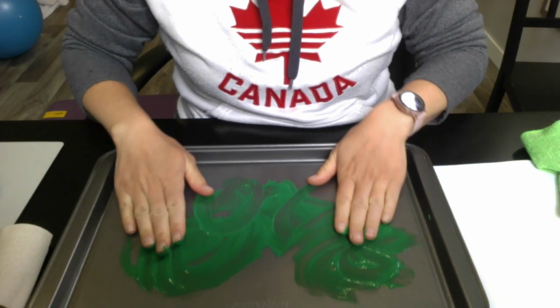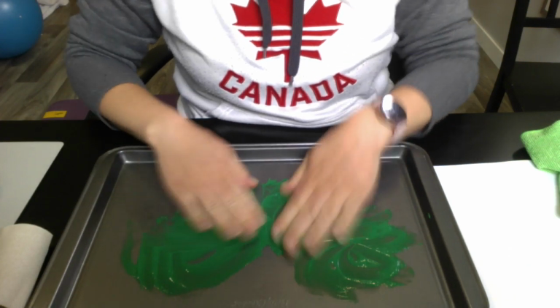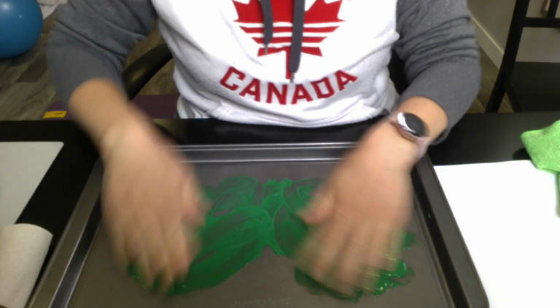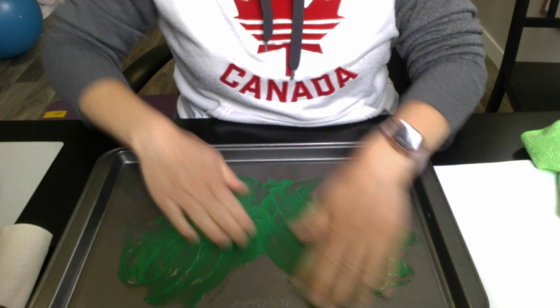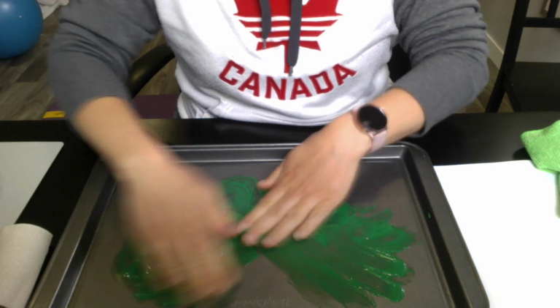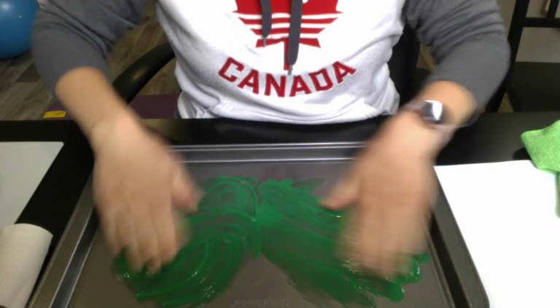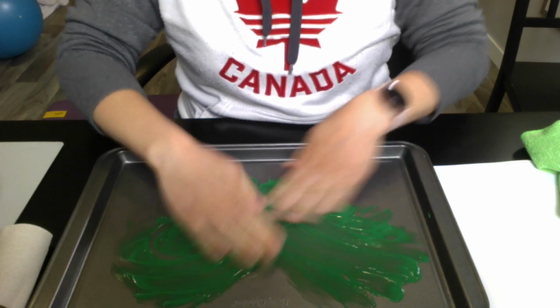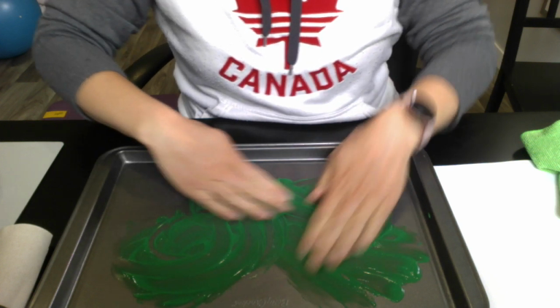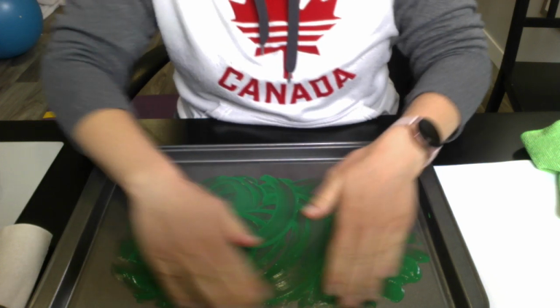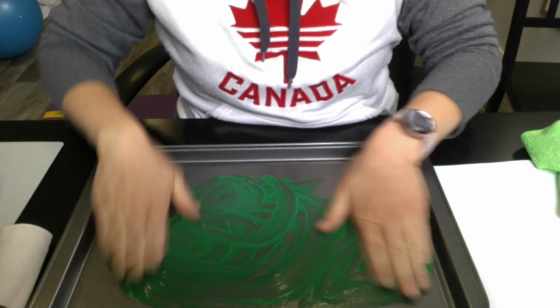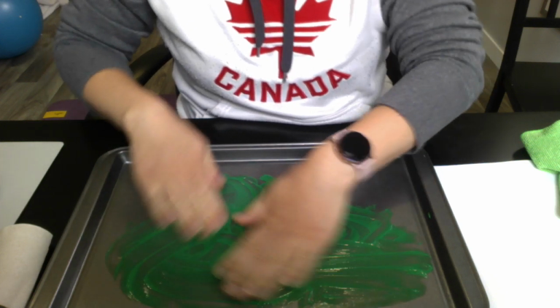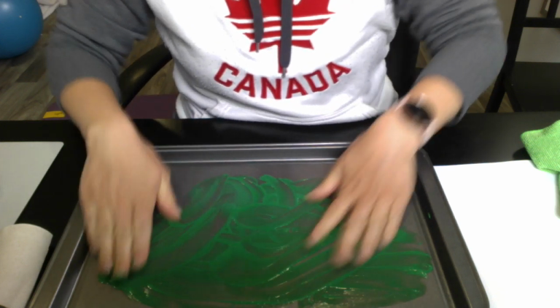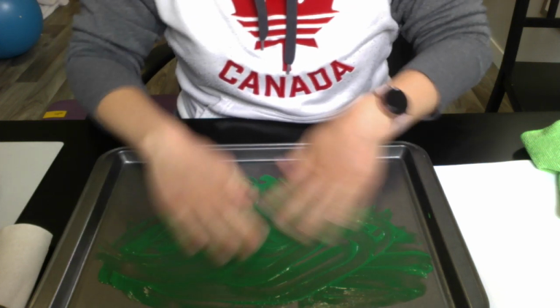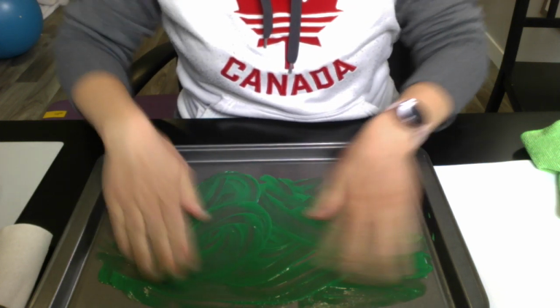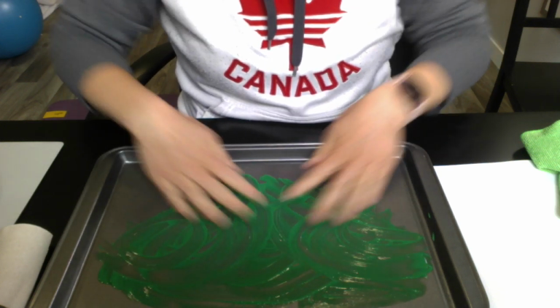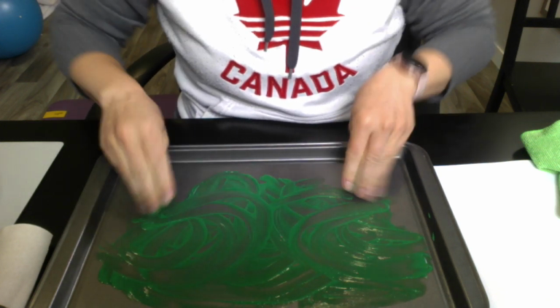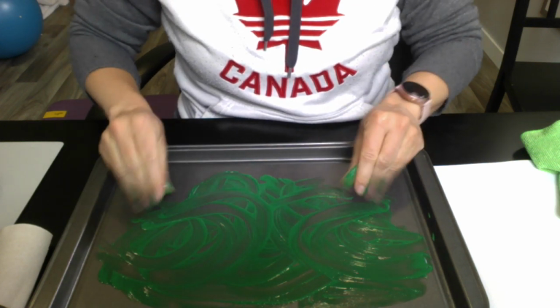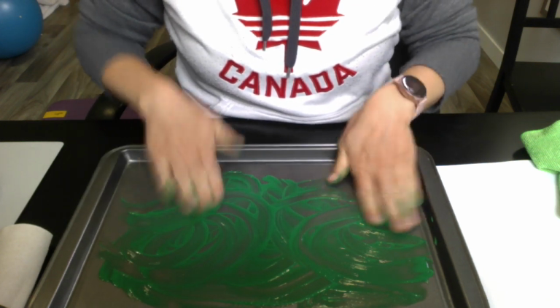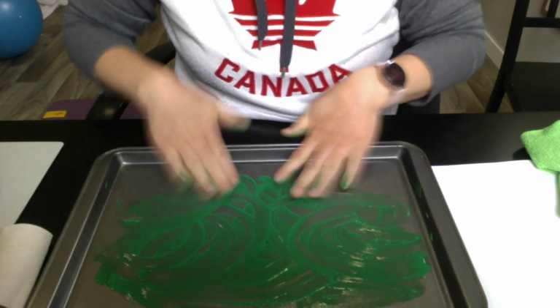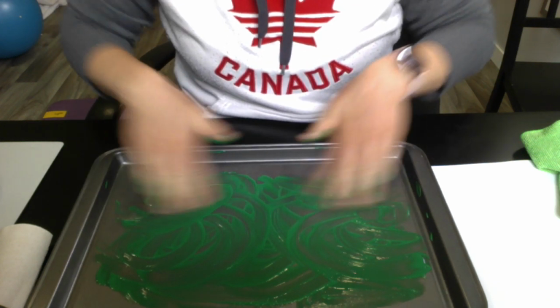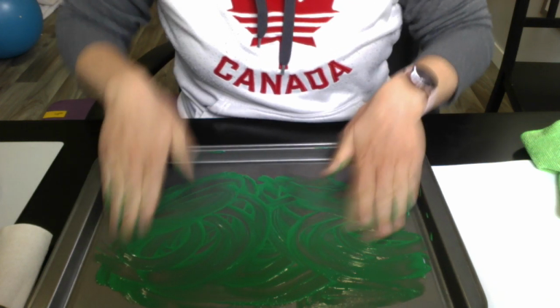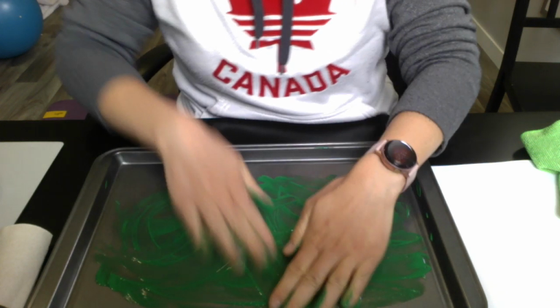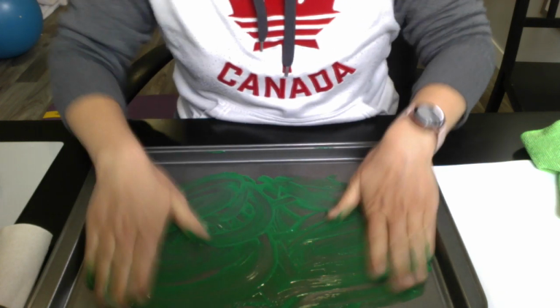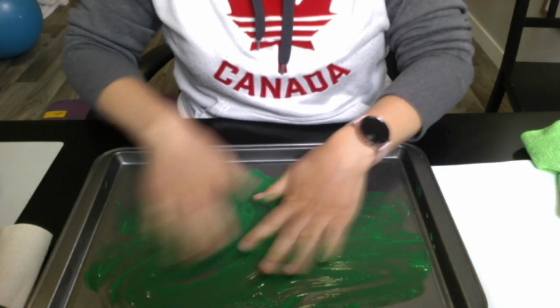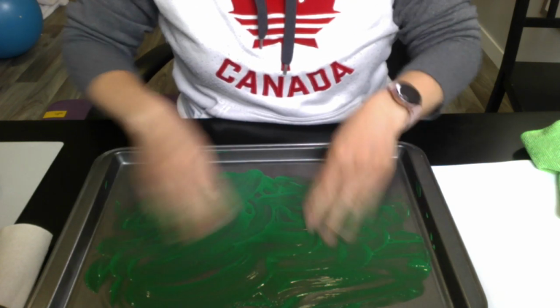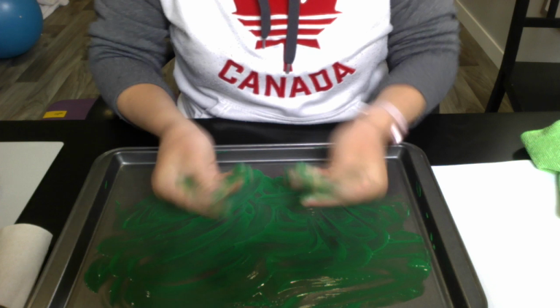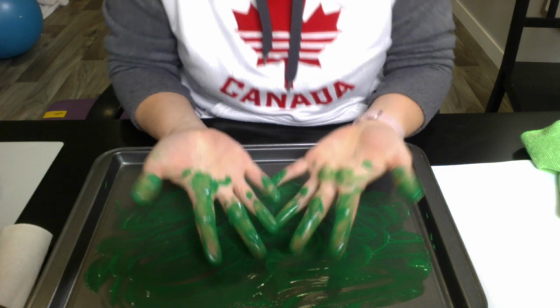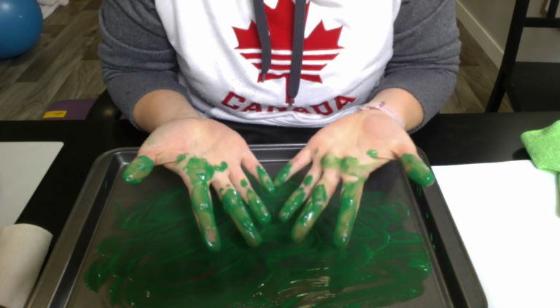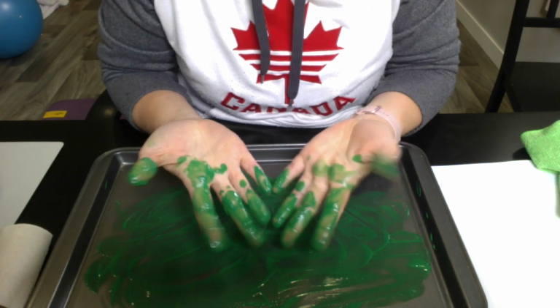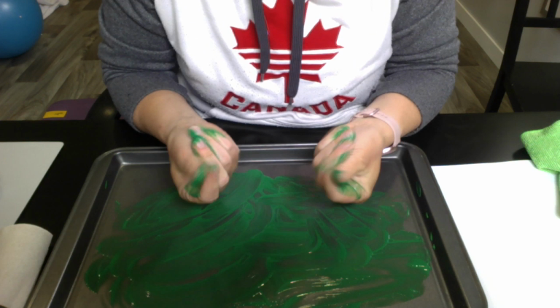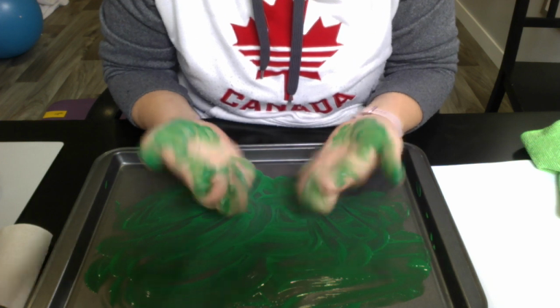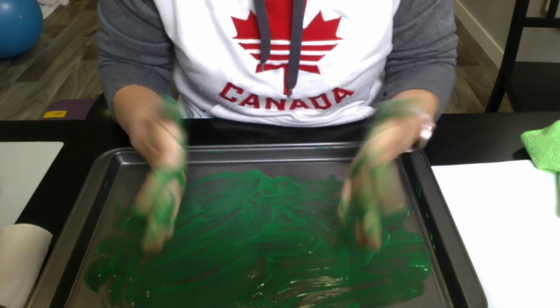This is the part that kids love the most. So we get a little bit messy in there and get that paint all over our fingers.